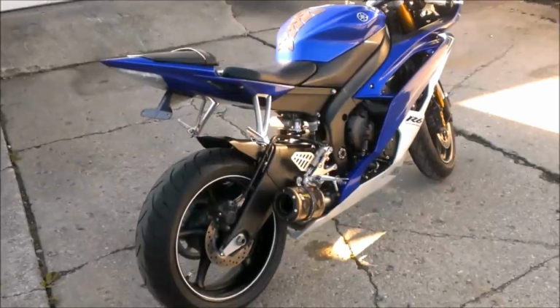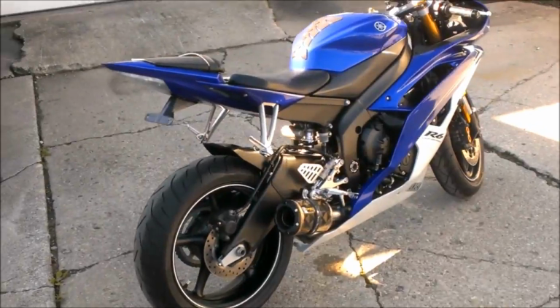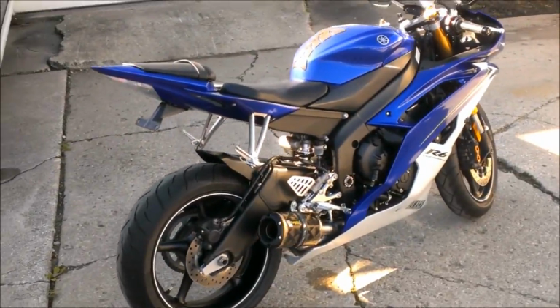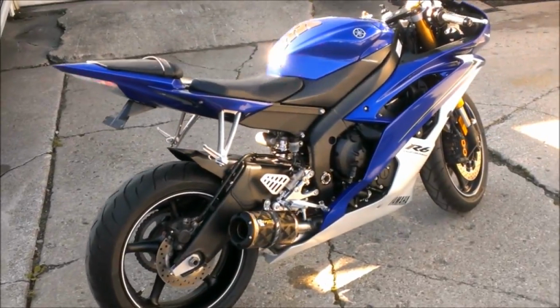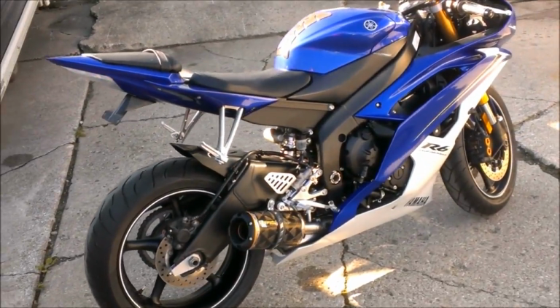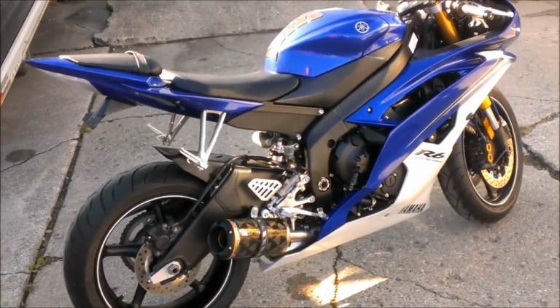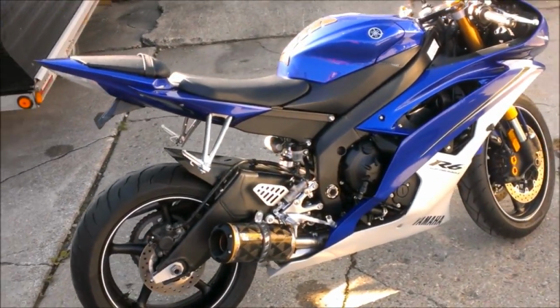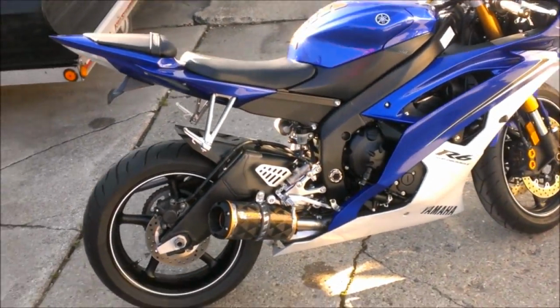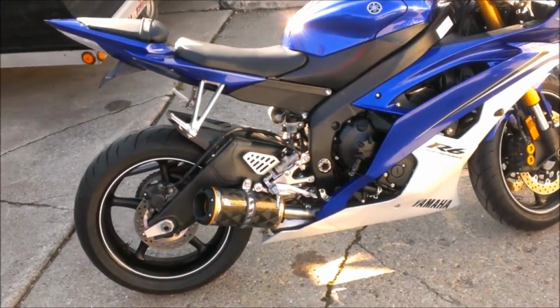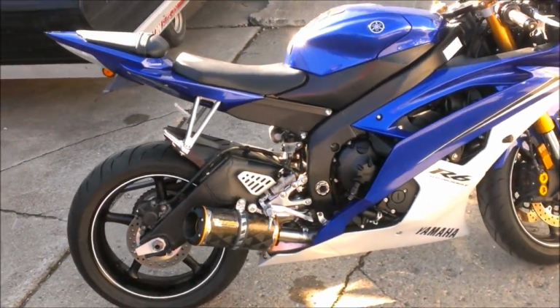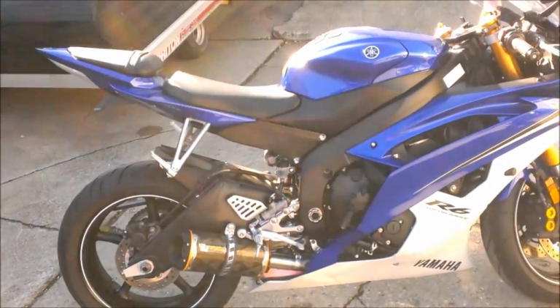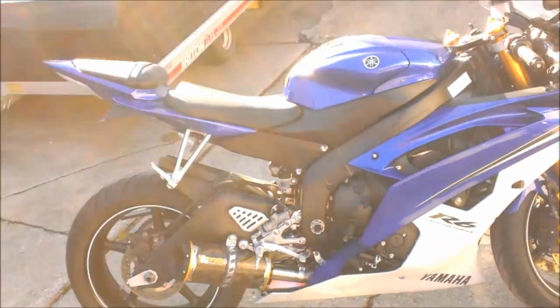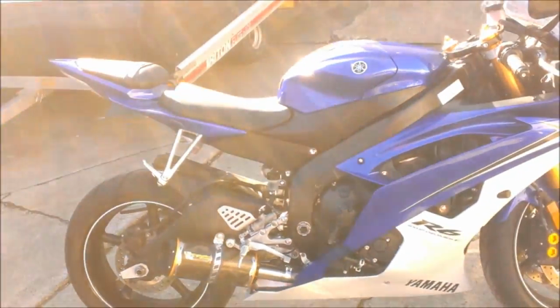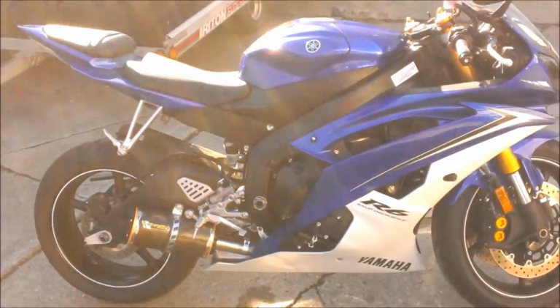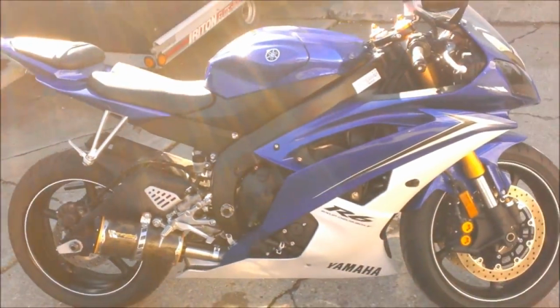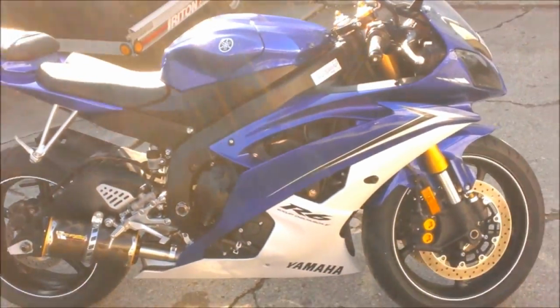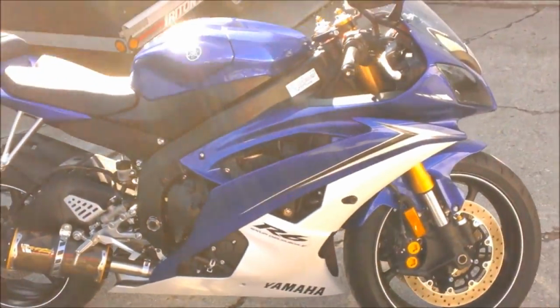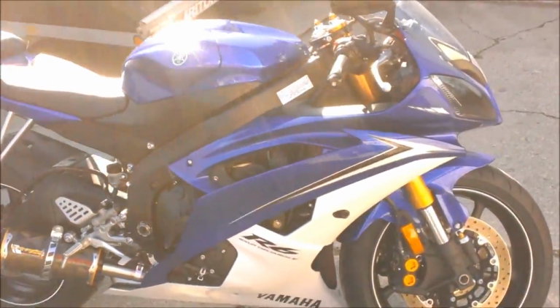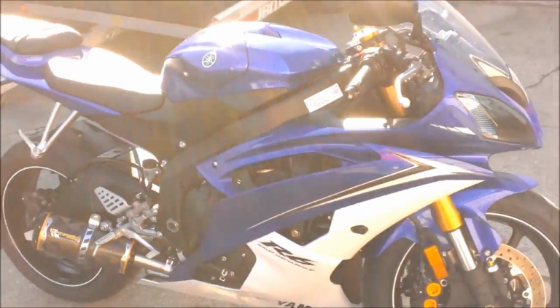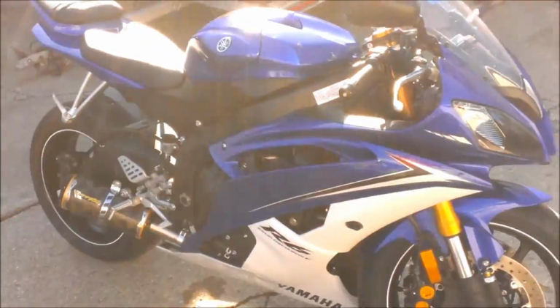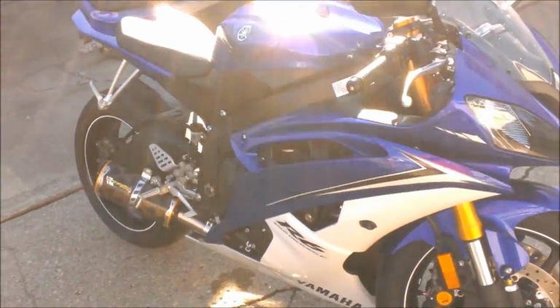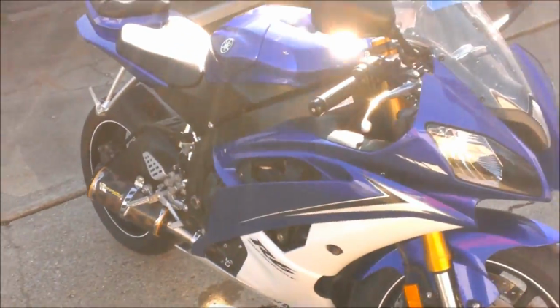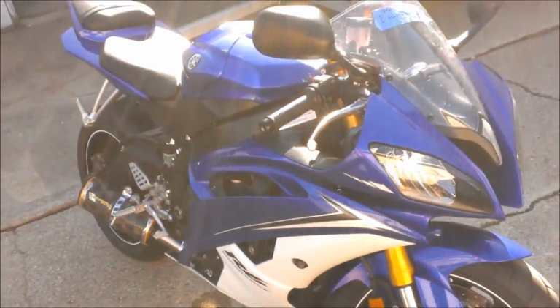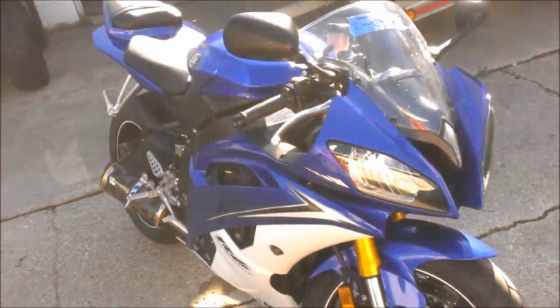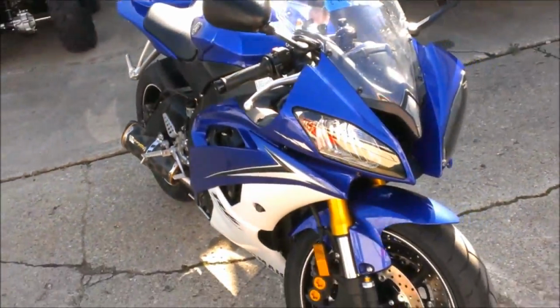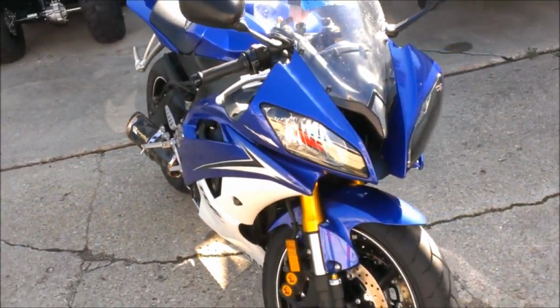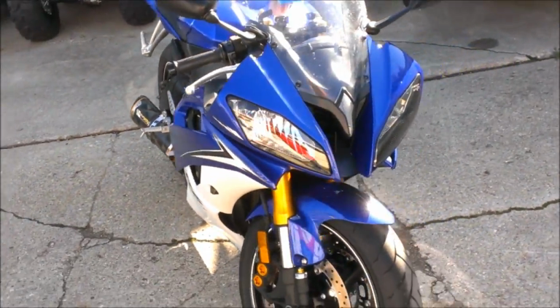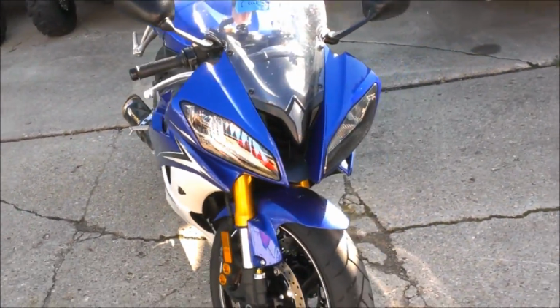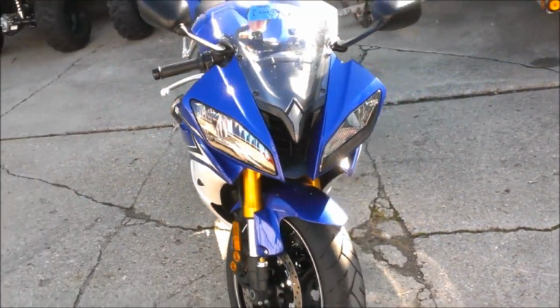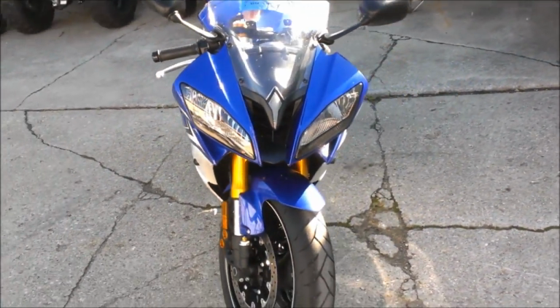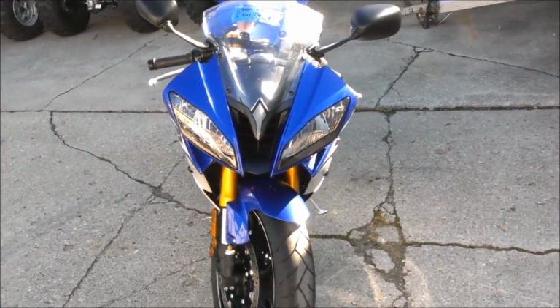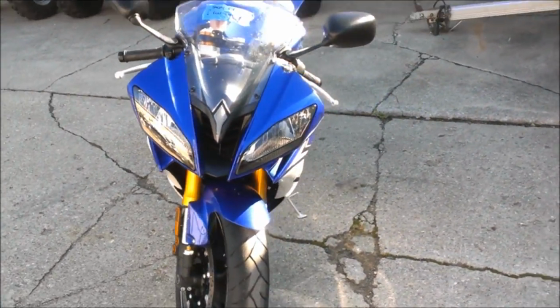We have a 2010 Yamaha R6 crotch rocket for sale with only 1,844 miles. This R6 is a perfect 10 out of 10 — it's not even broken in yet.